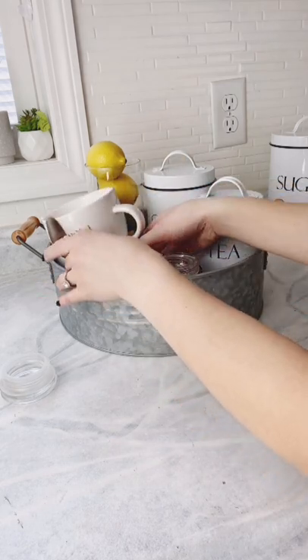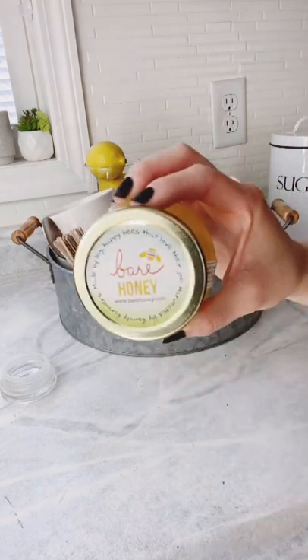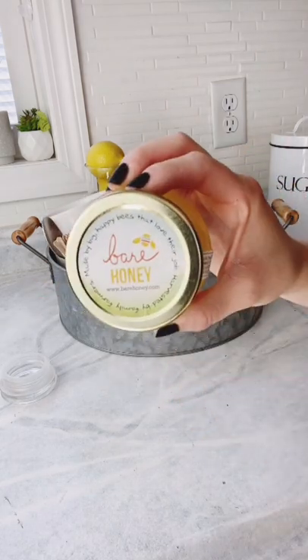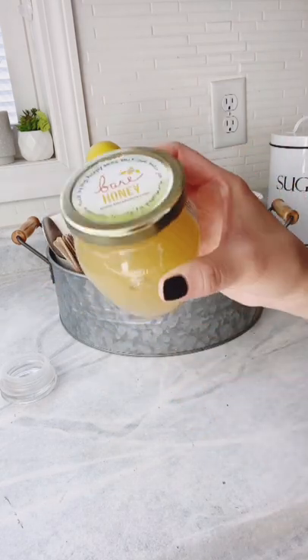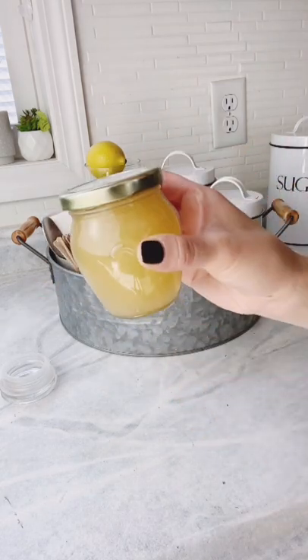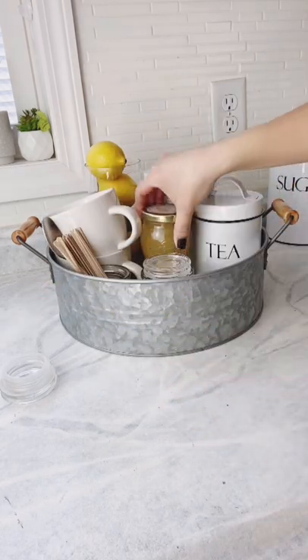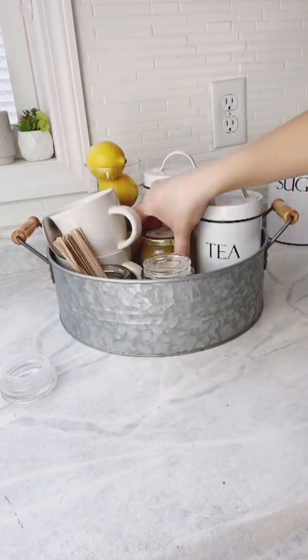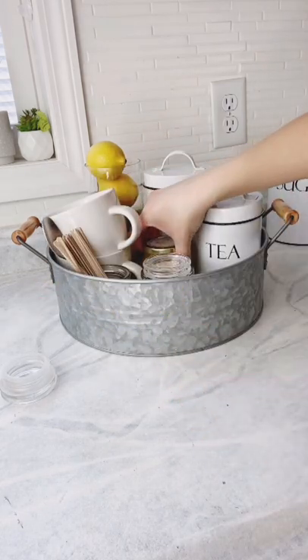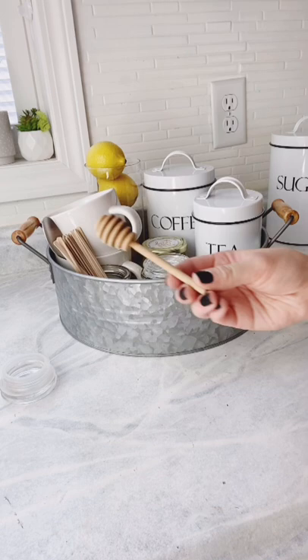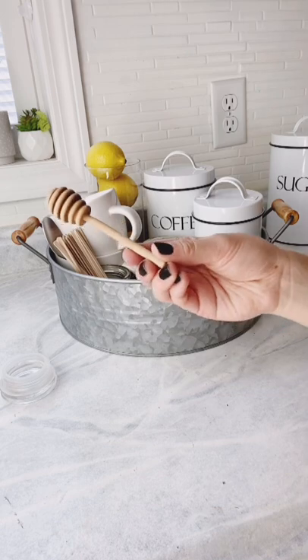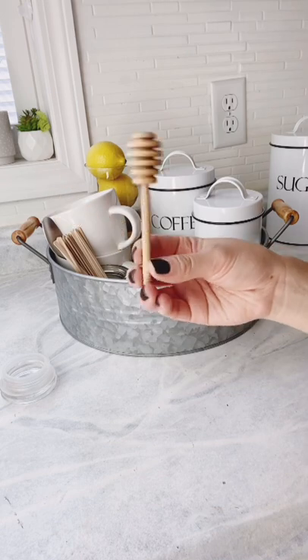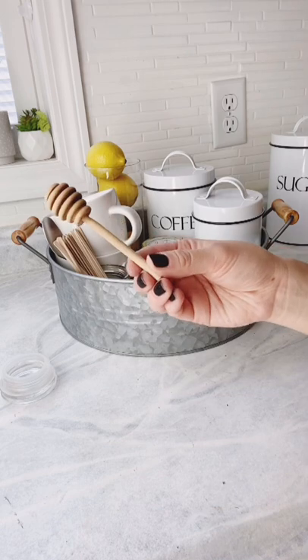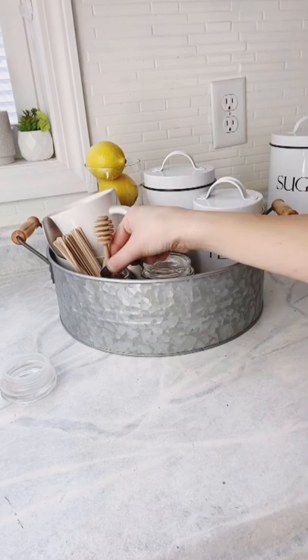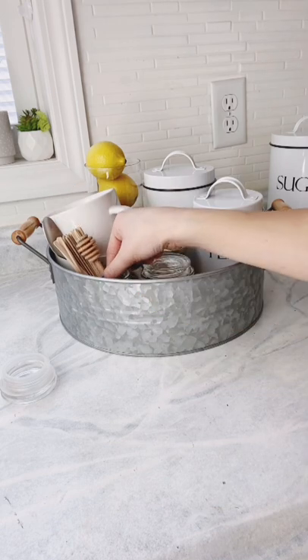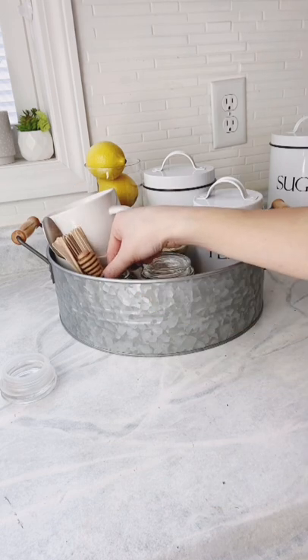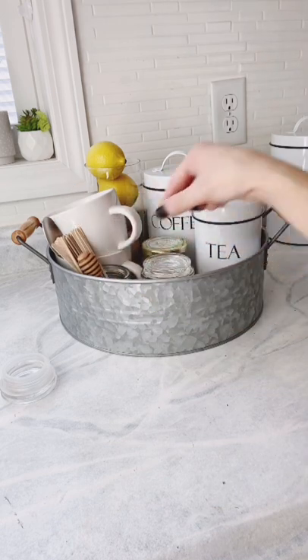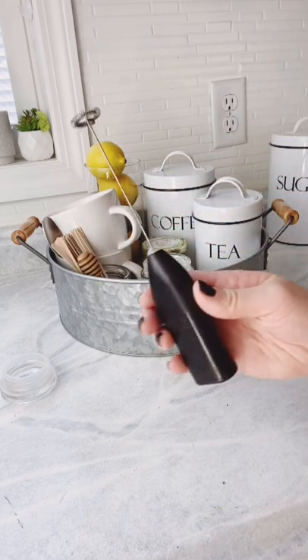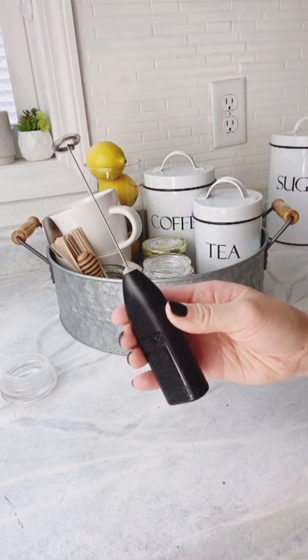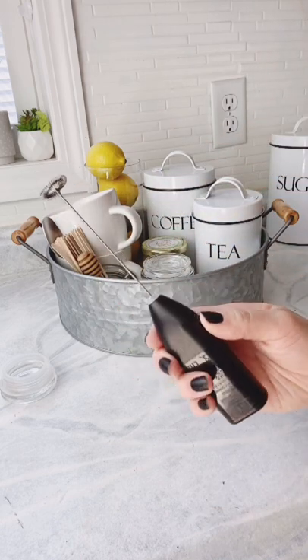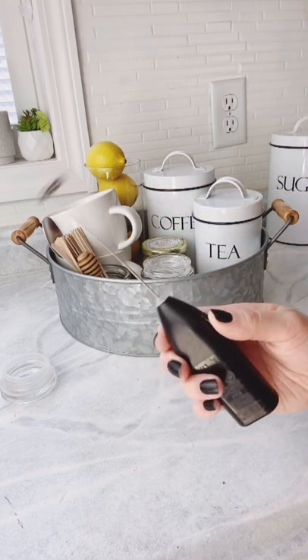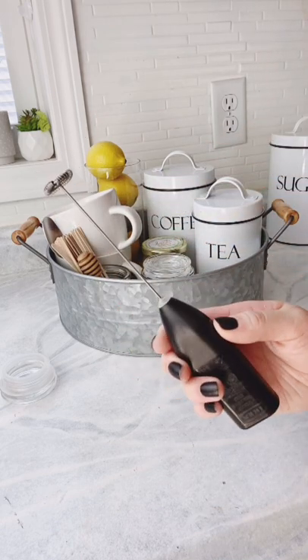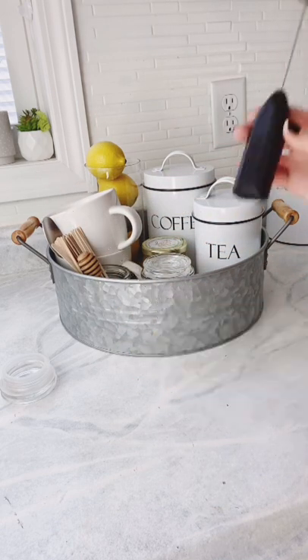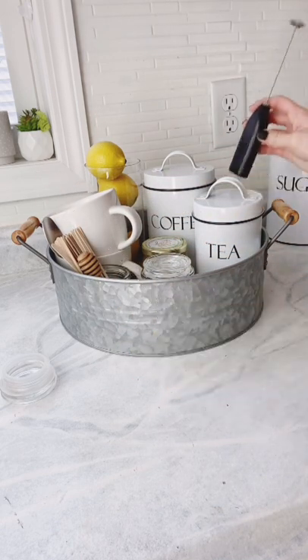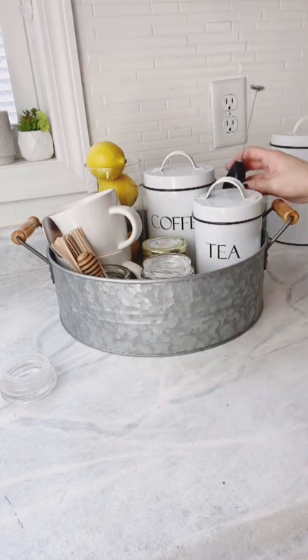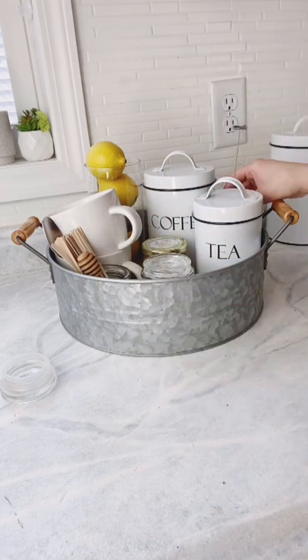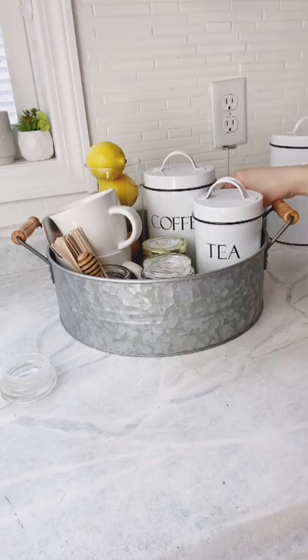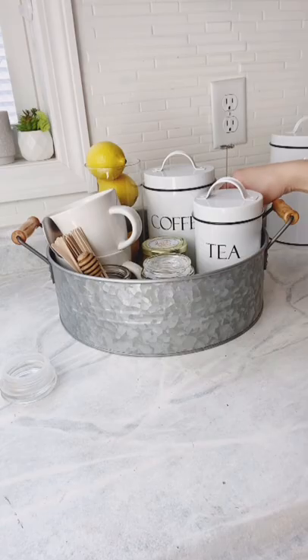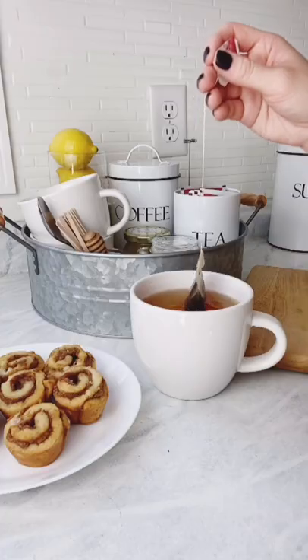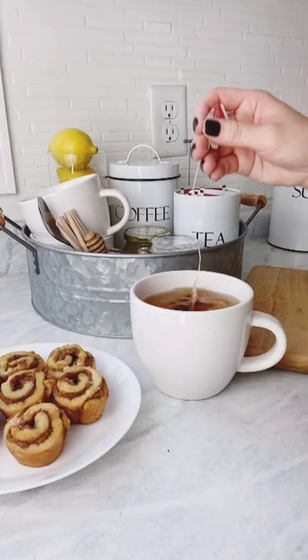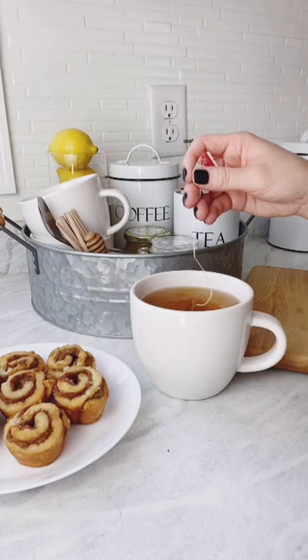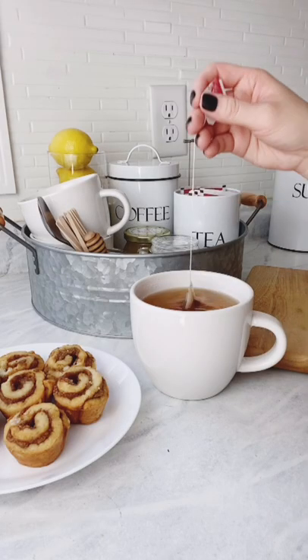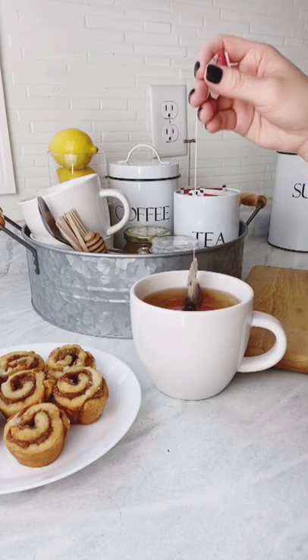We're going to add honey and a wooden honey dipper that we purchased off of Amazon. And last, a handheld milk frother to spice up our coffee and tea. There you go!